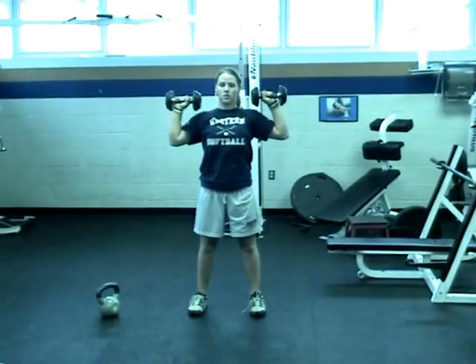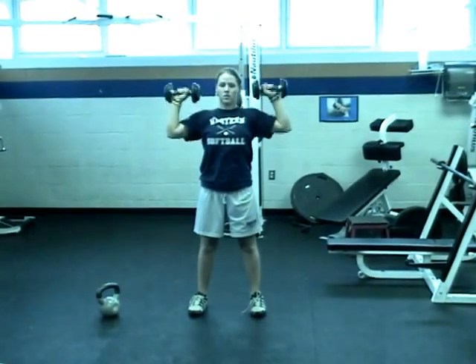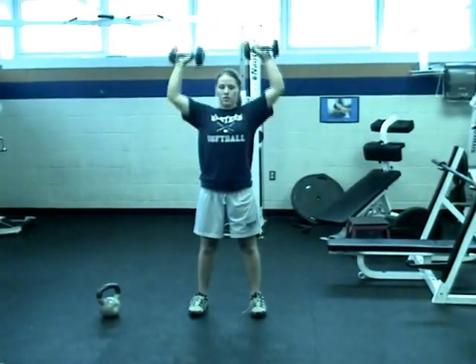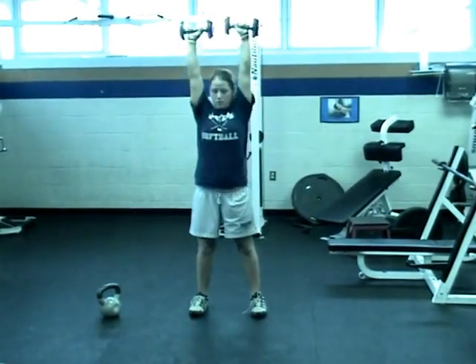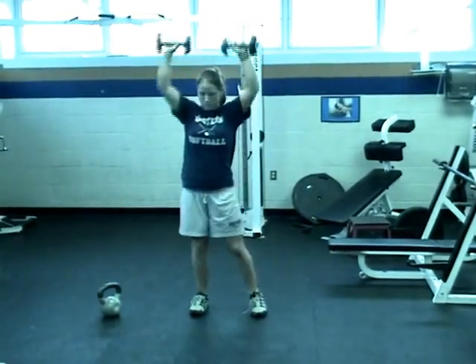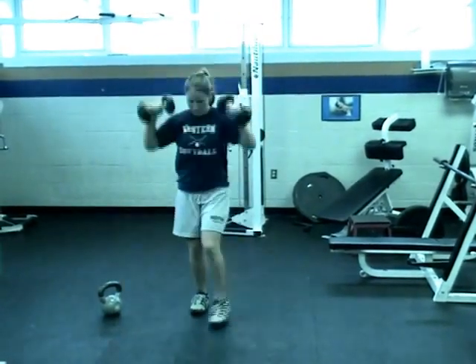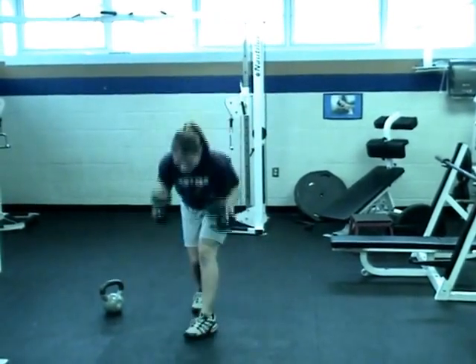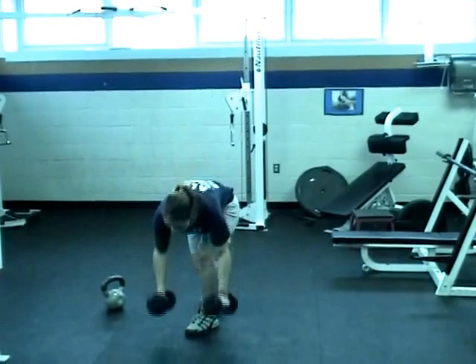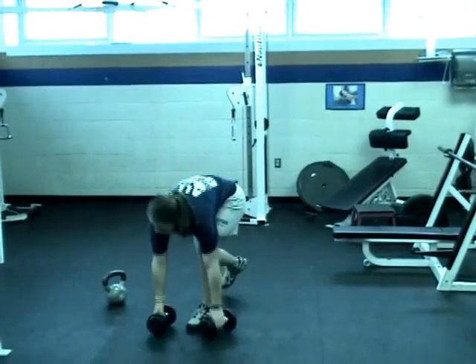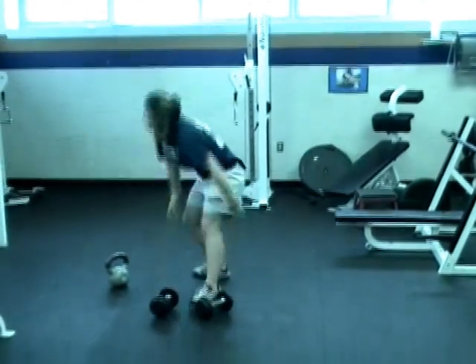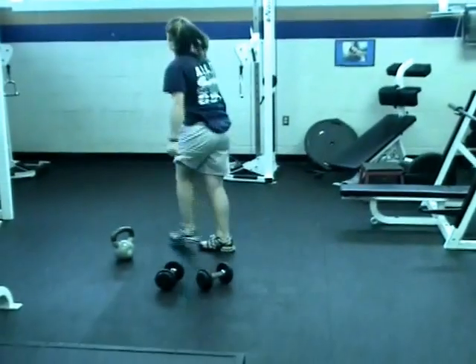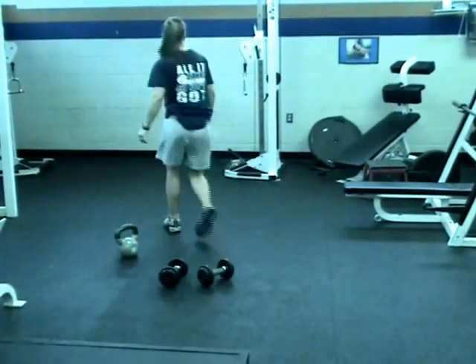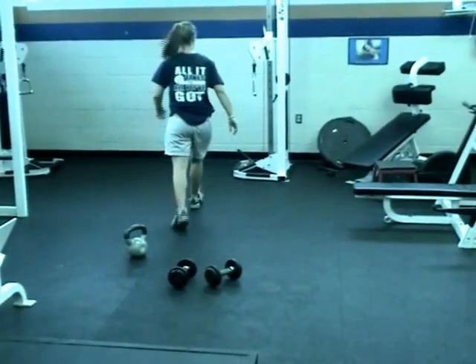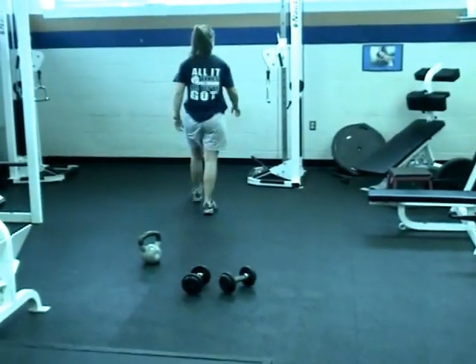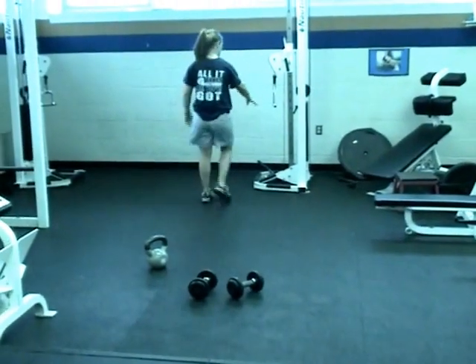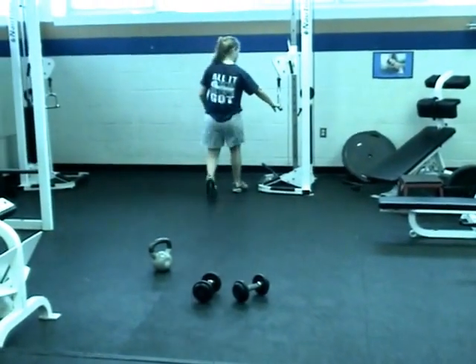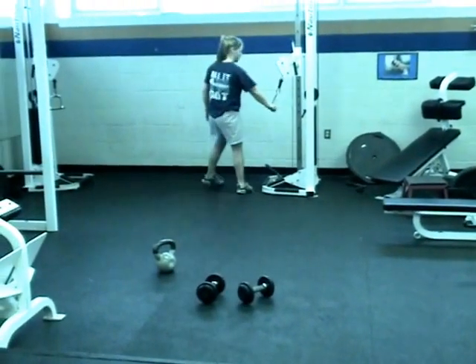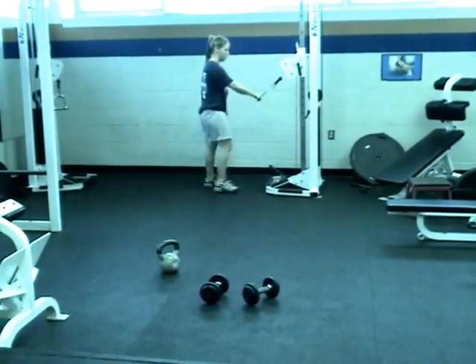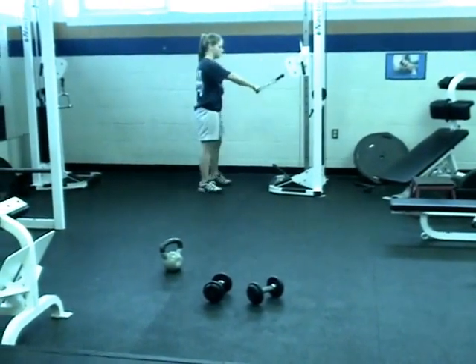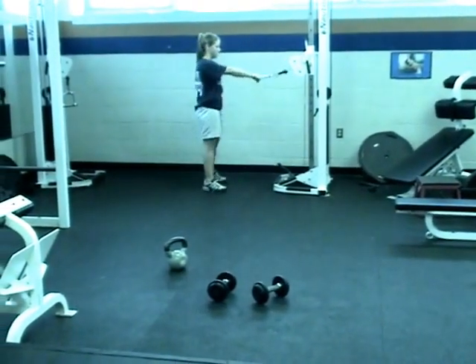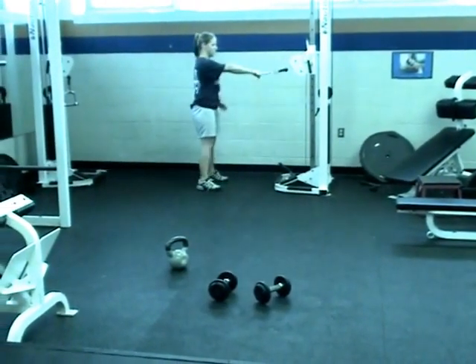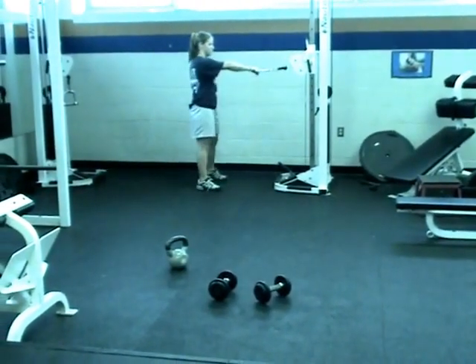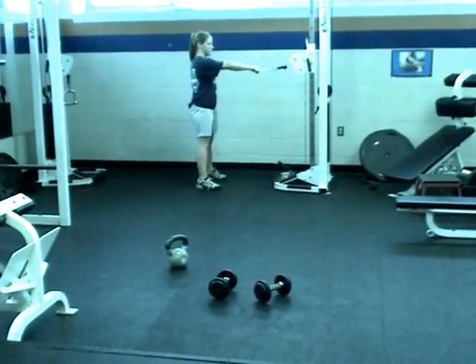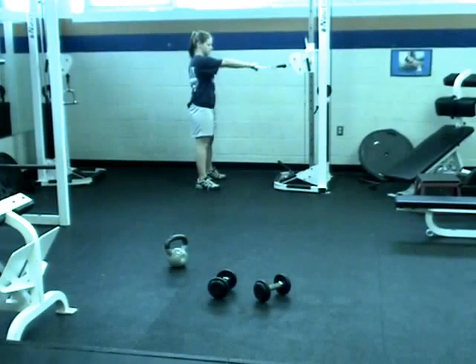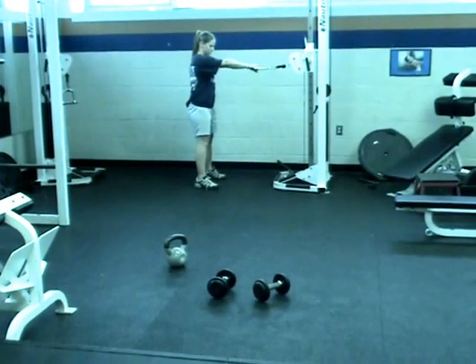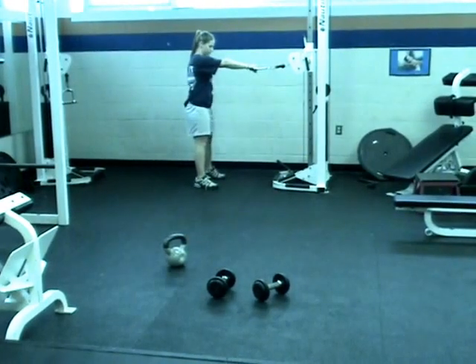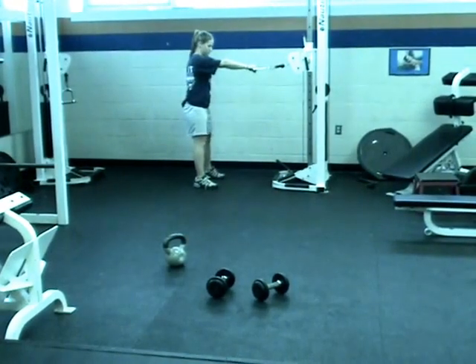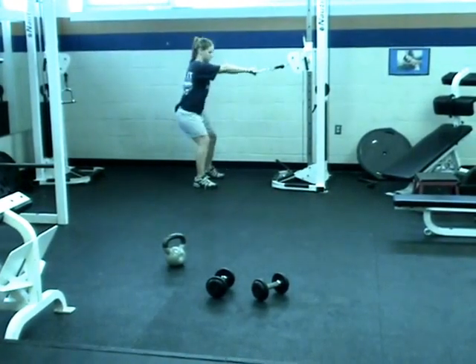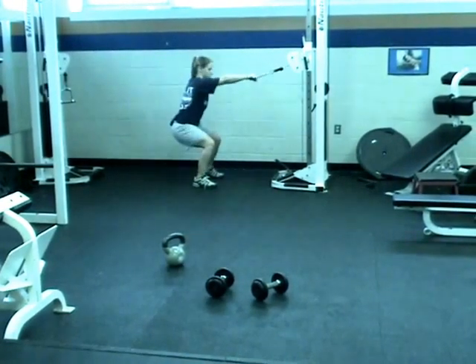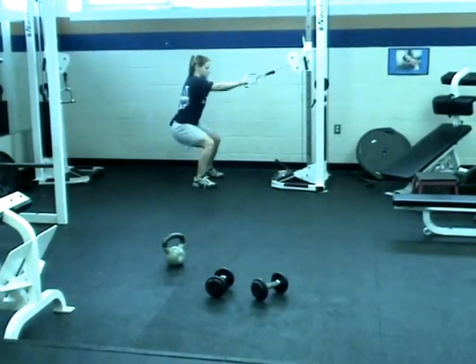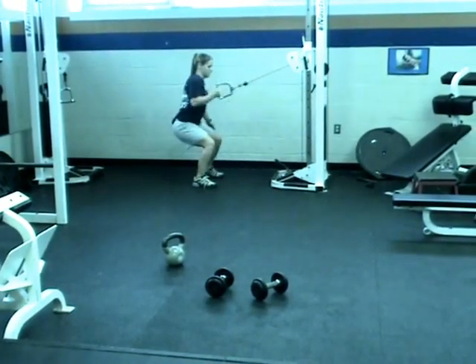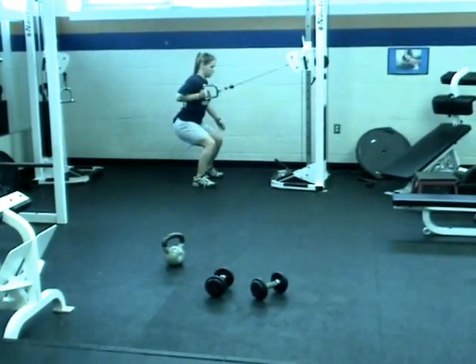The last exercise is the cable squat and row. When setting this up, make sure the cable is at shoulder-width height.